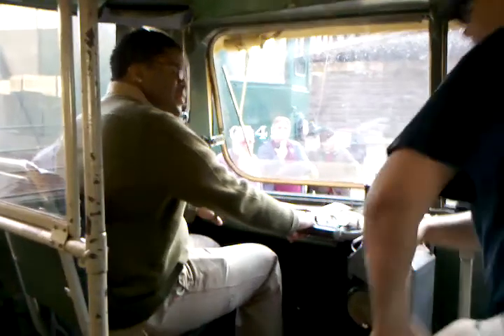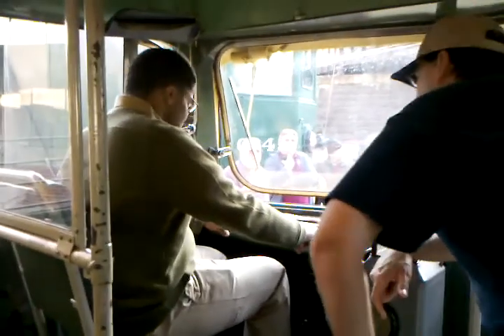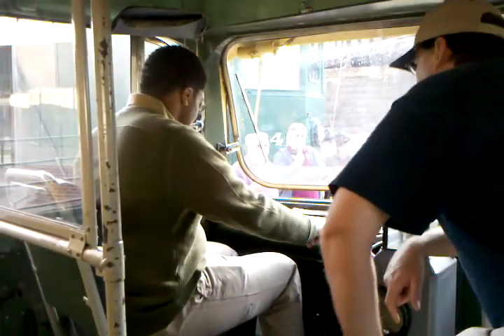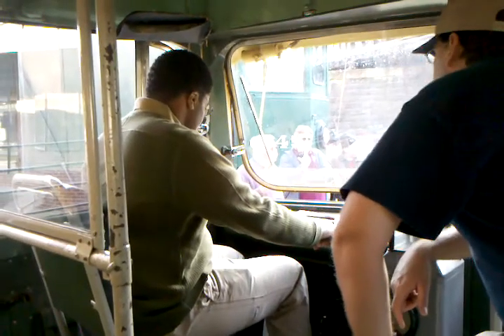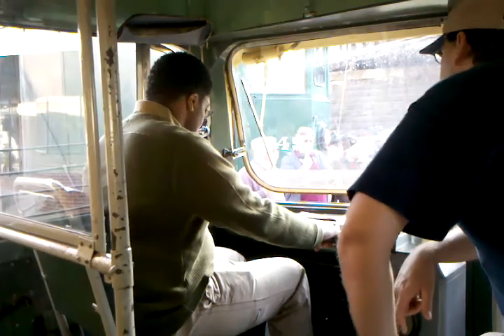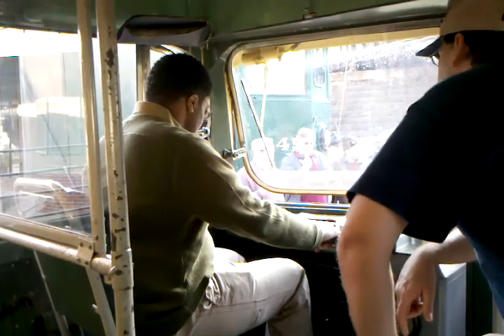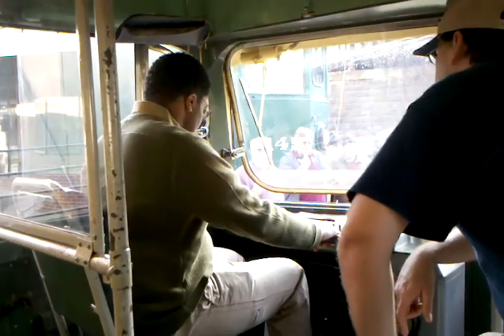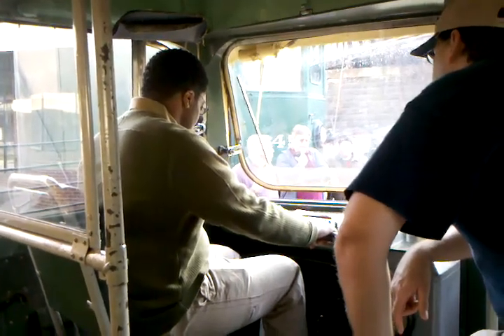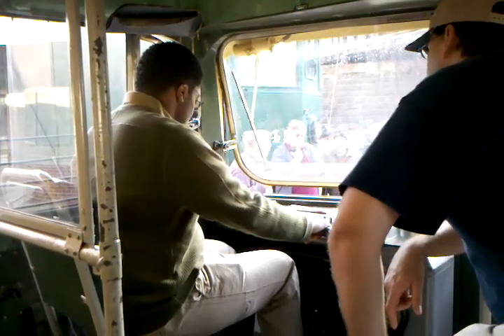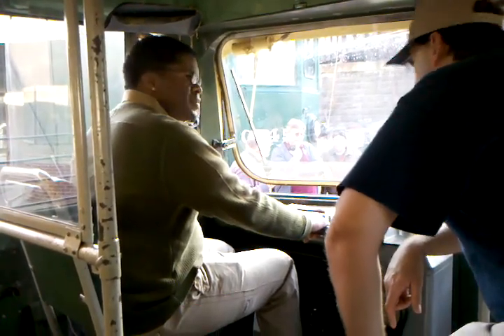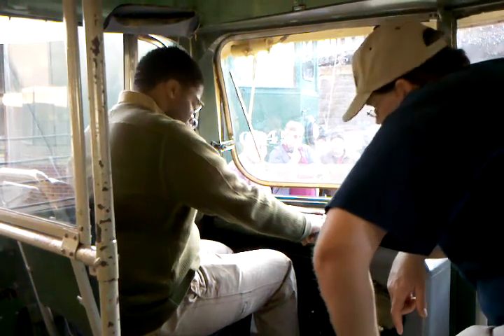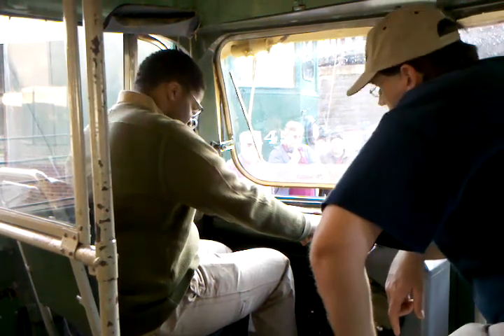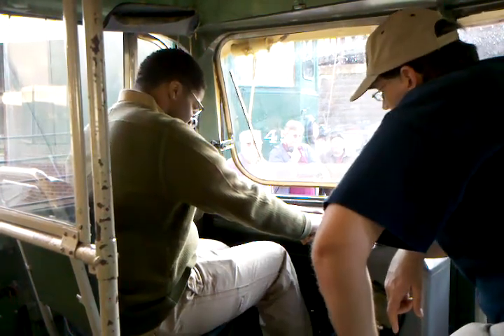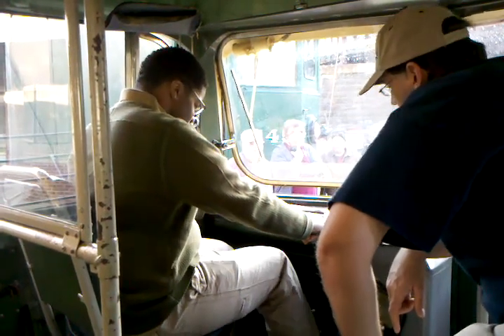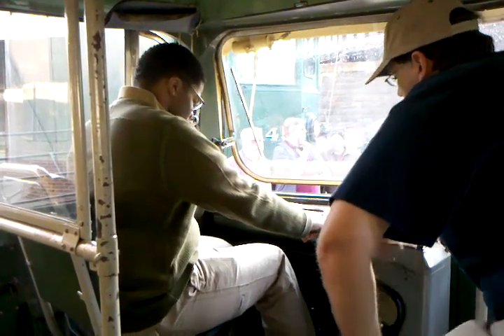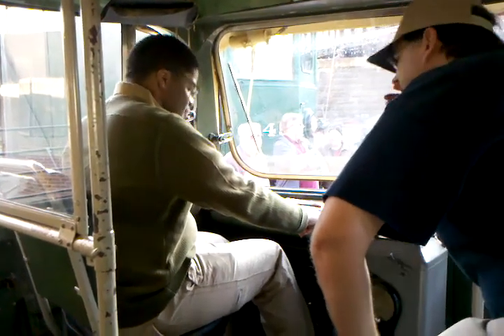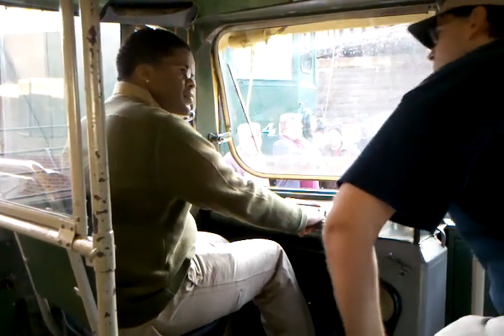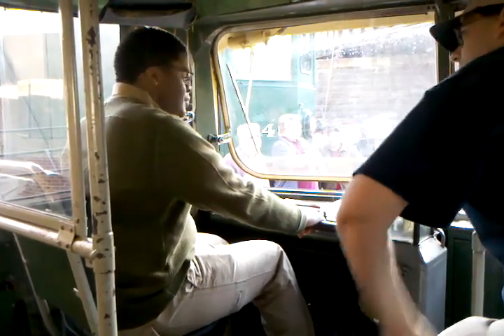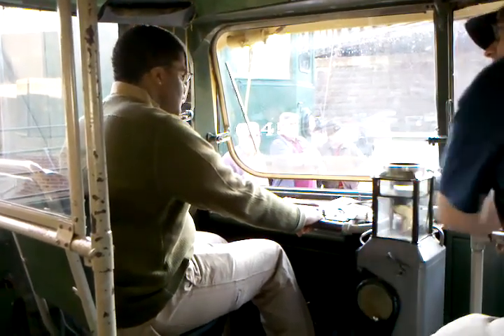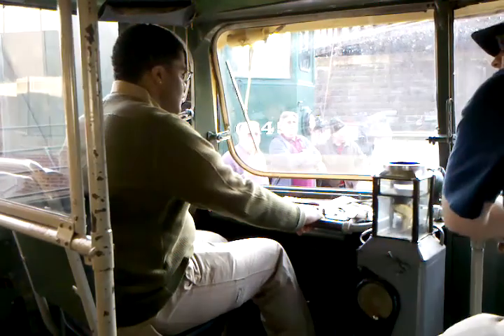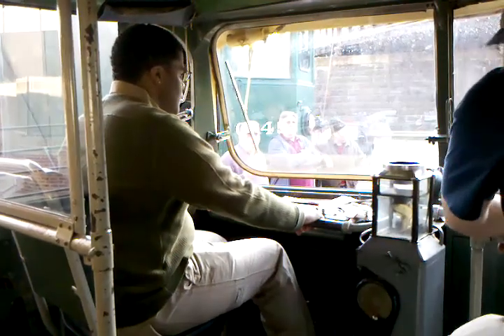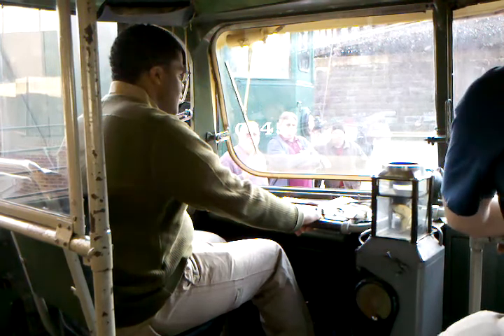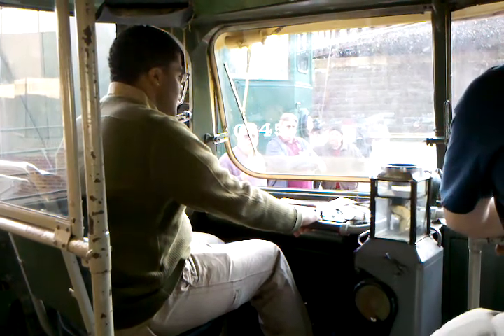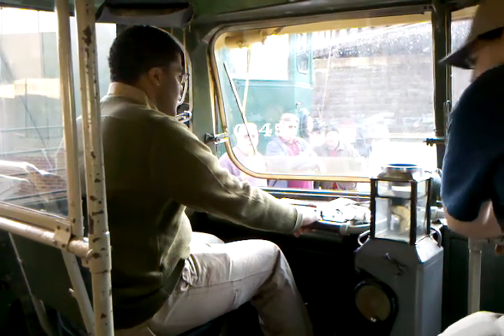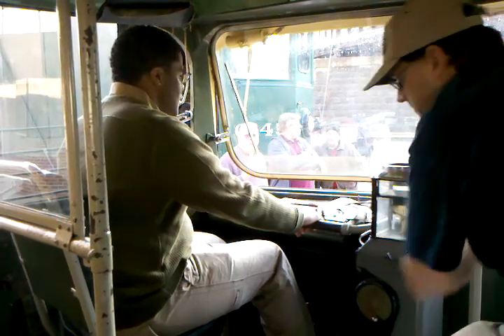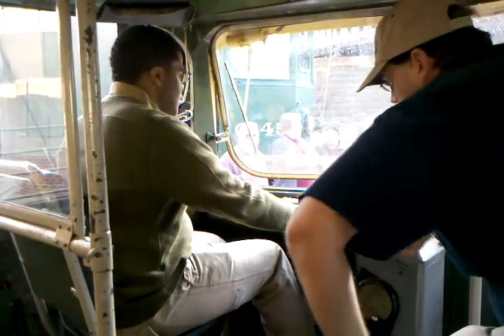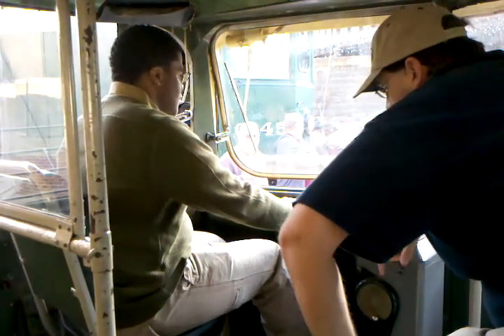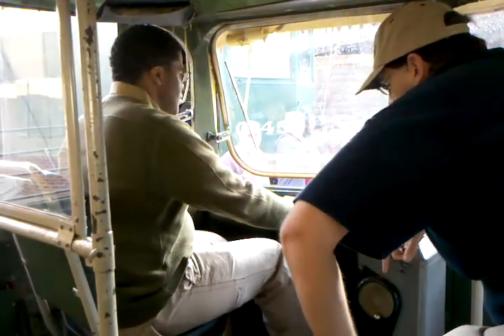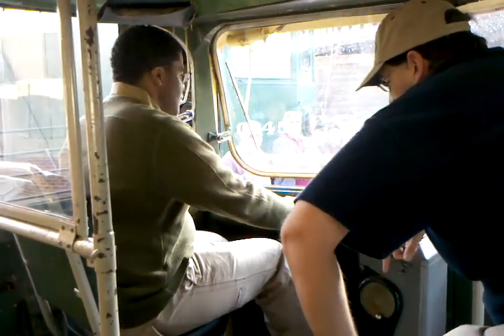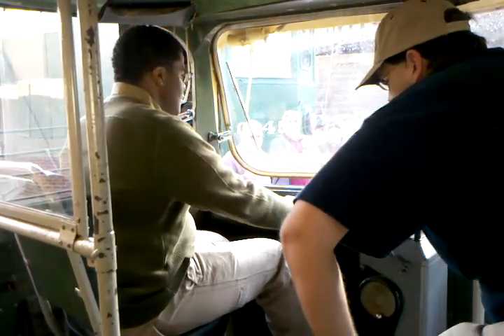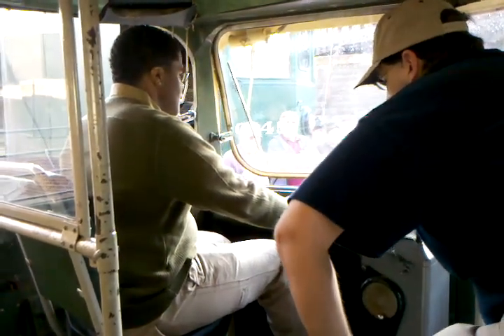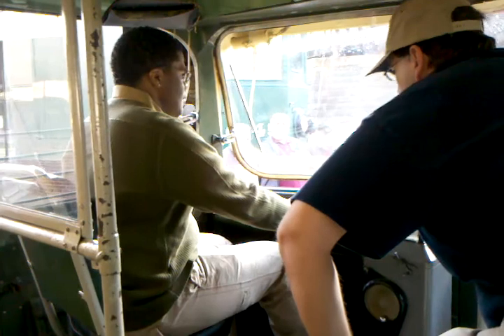All right. Give it two bells. Ding, ding. Push it forward. Put your right foot on the accelerator pedal. Just push it down until it engages.